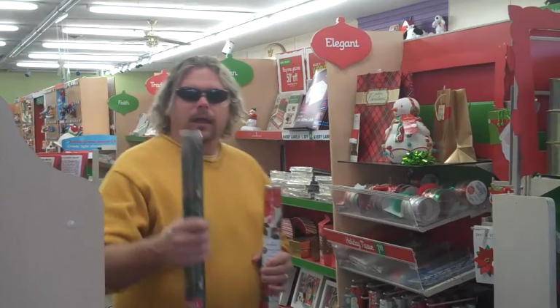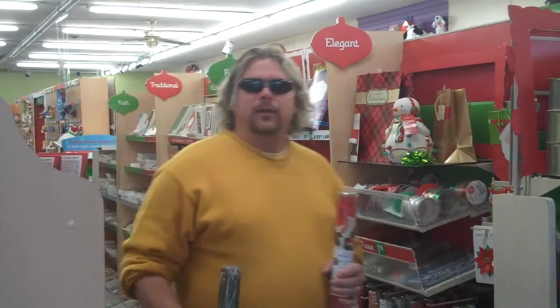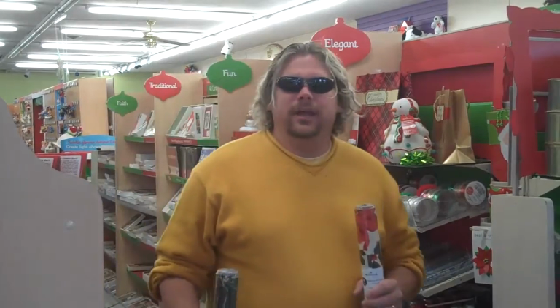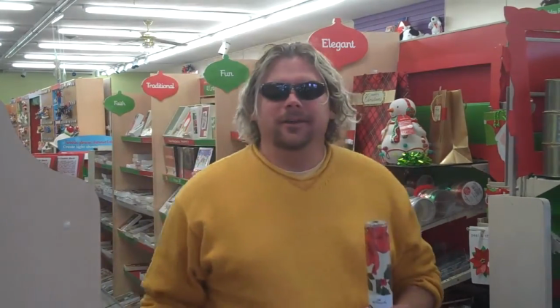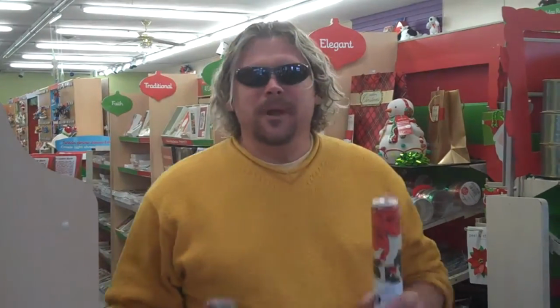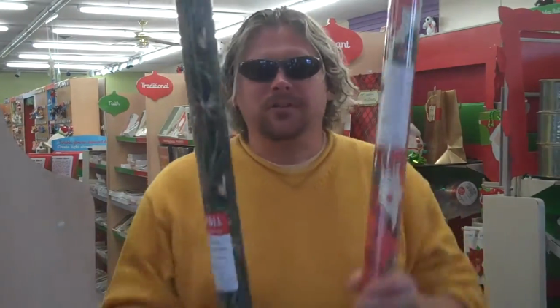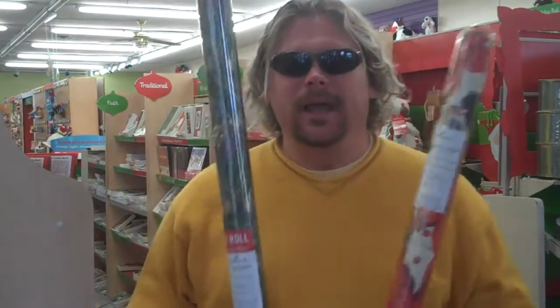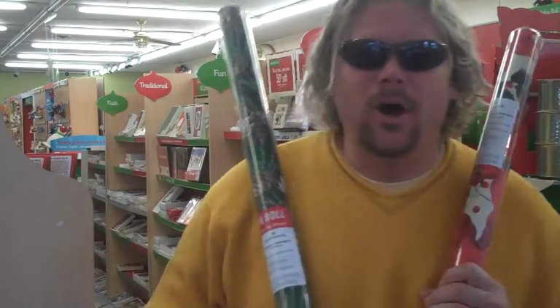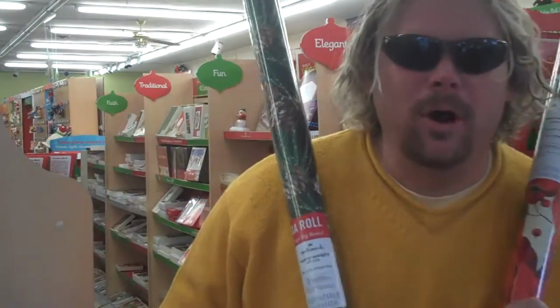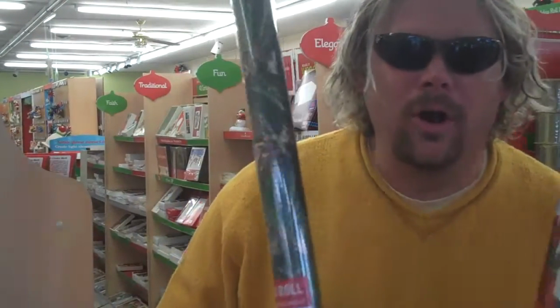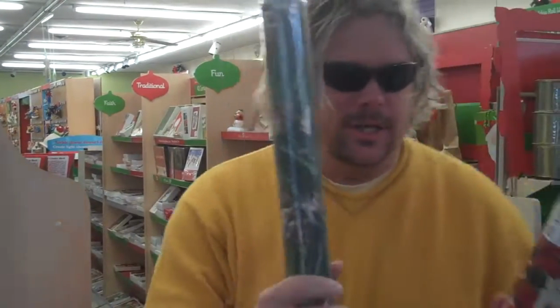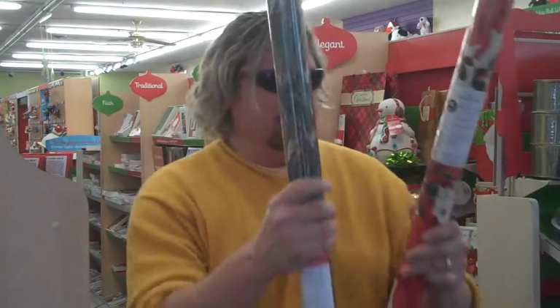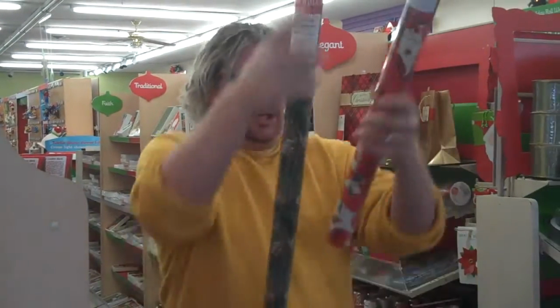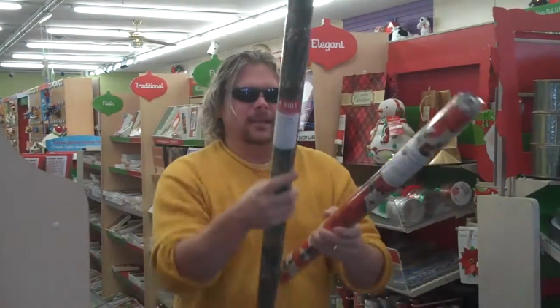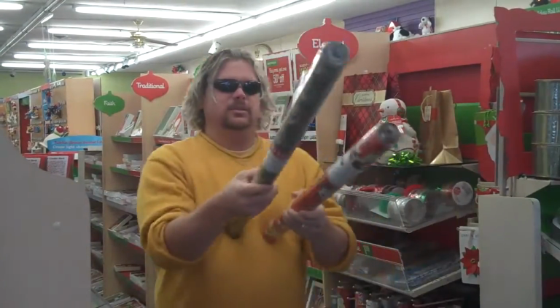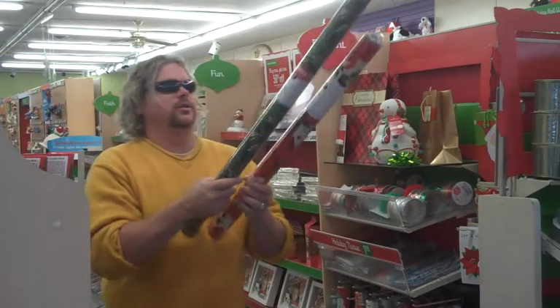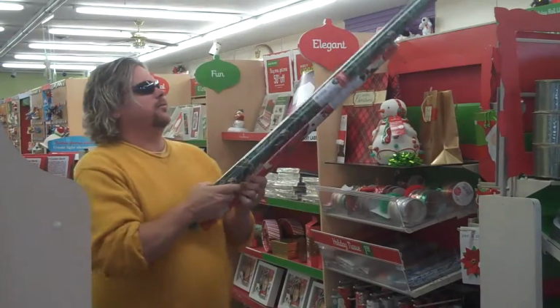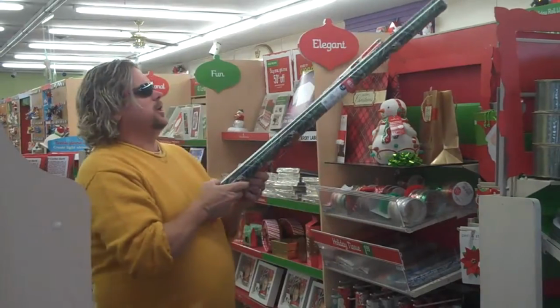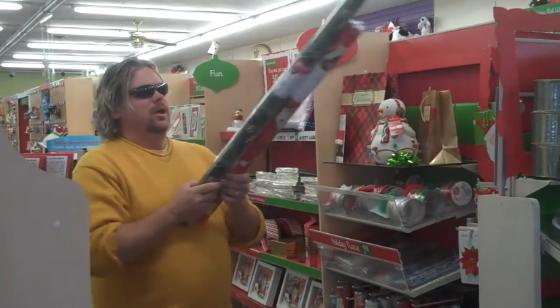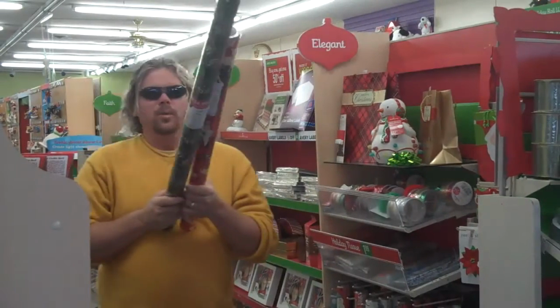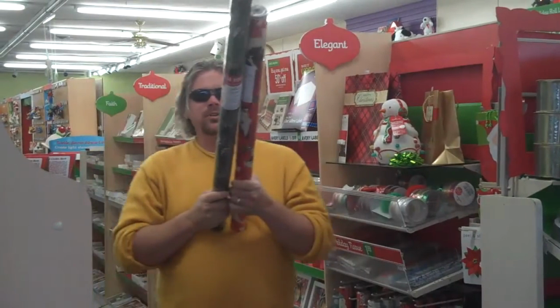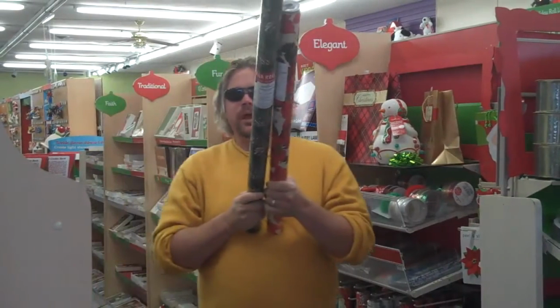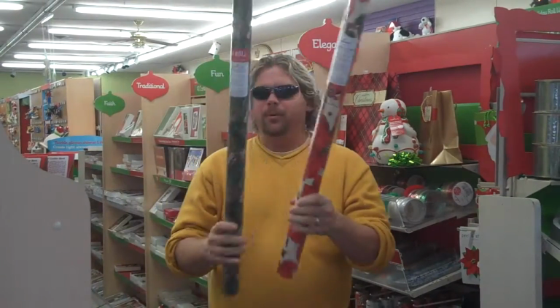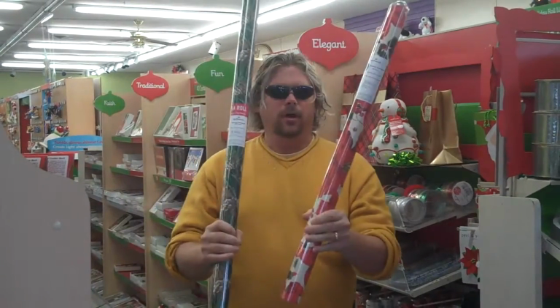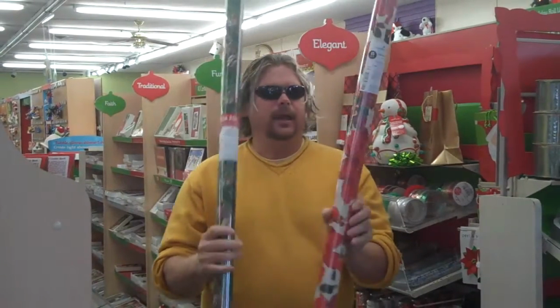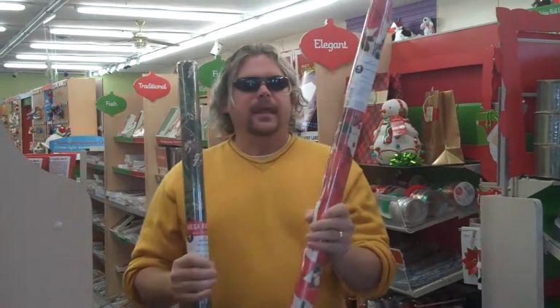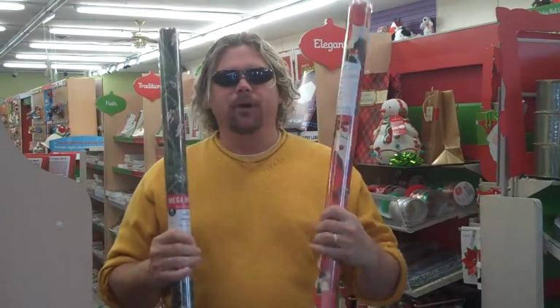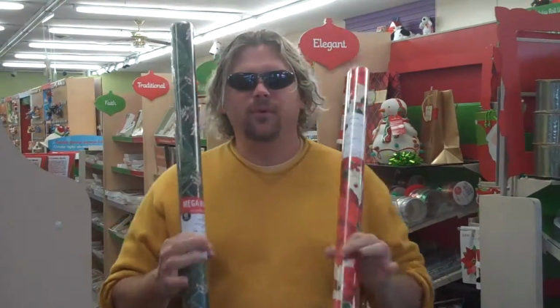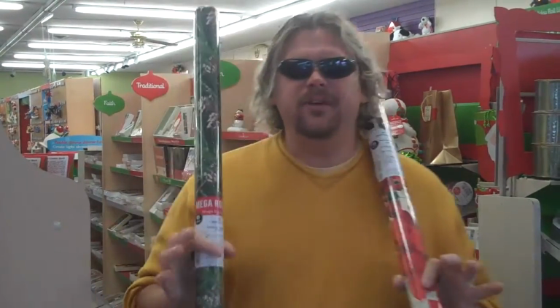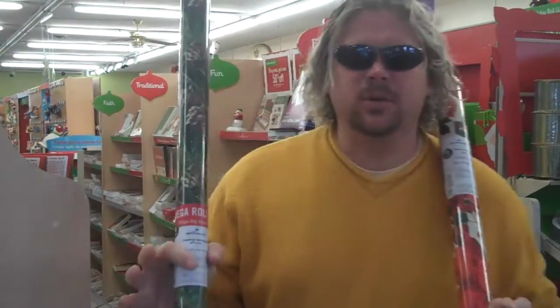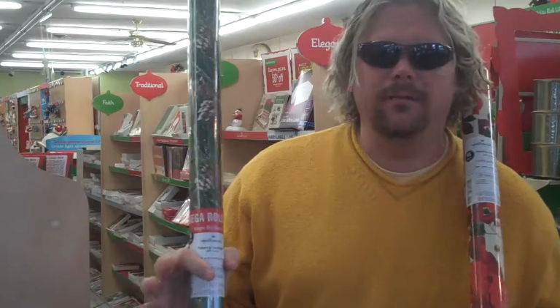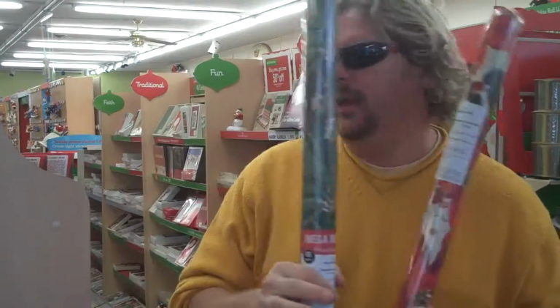Hey, Chris Hagan here for Metro Supply and Hallmark Cards and Gifts. Check out these two different rolls of paper — they're both 45 square feet.